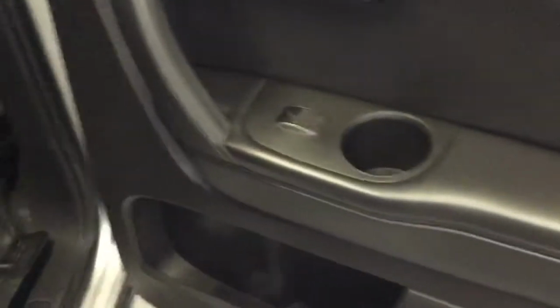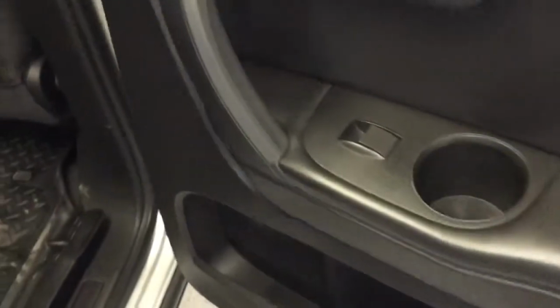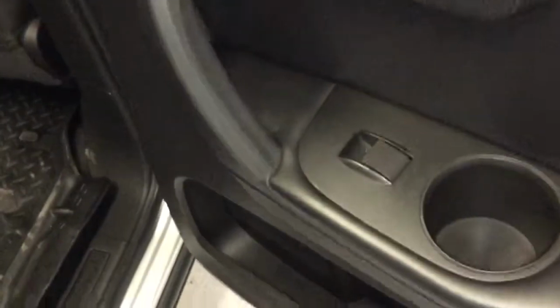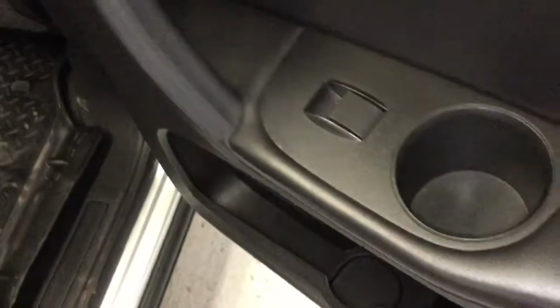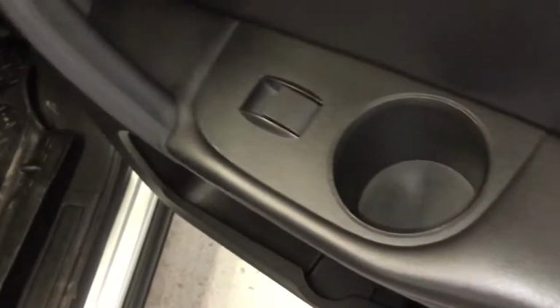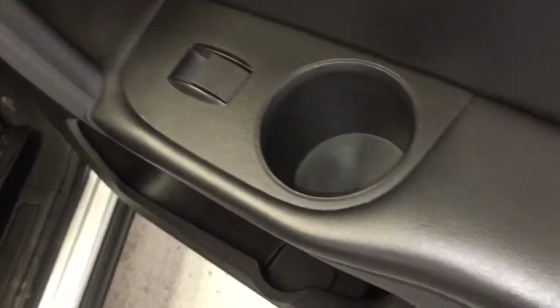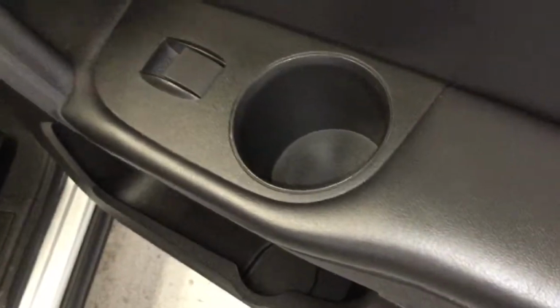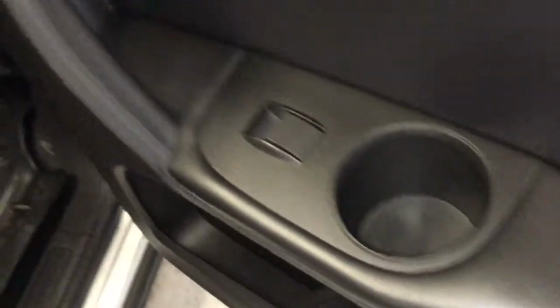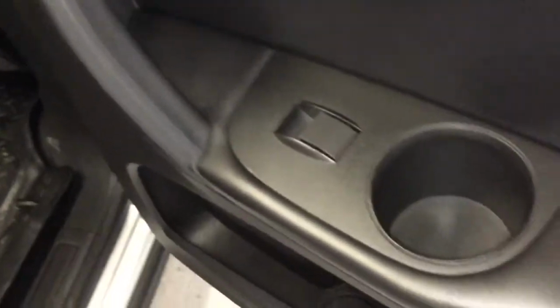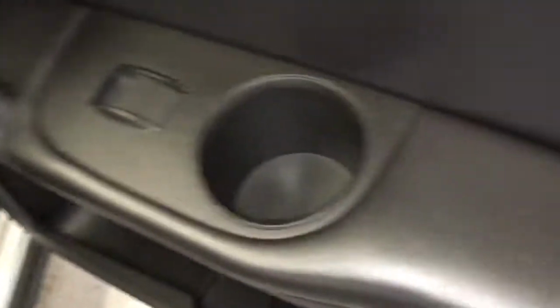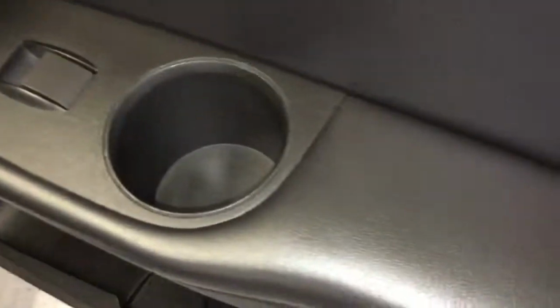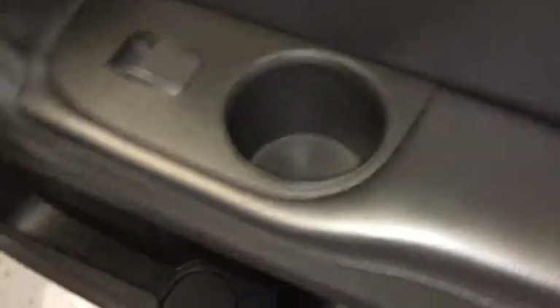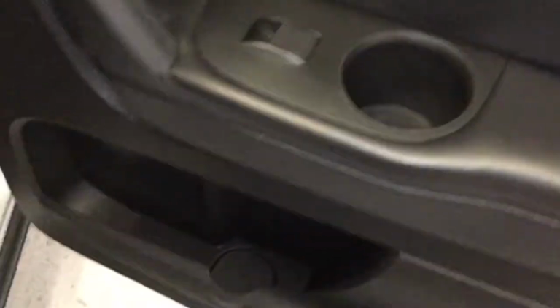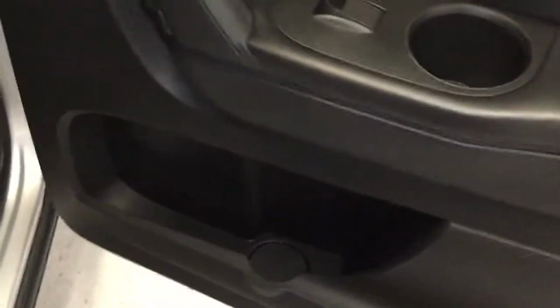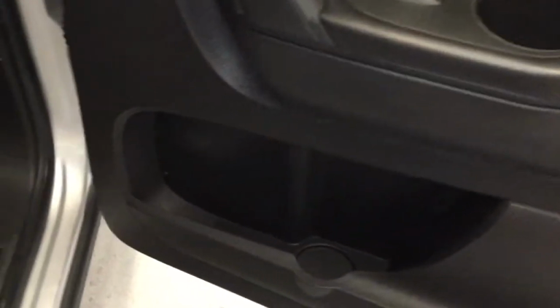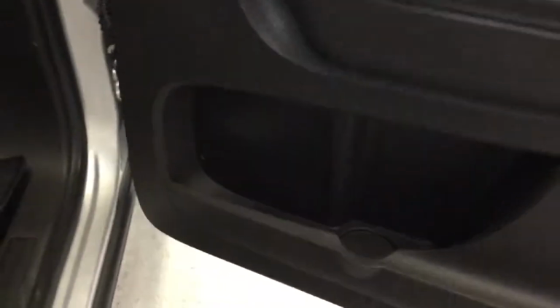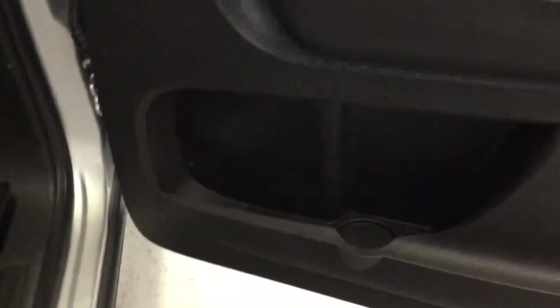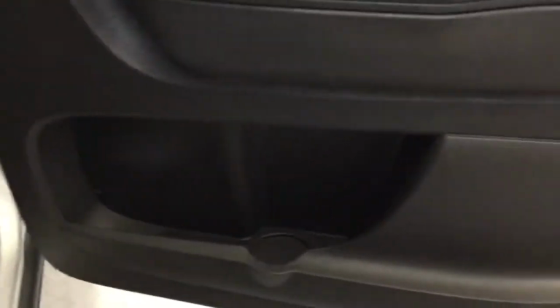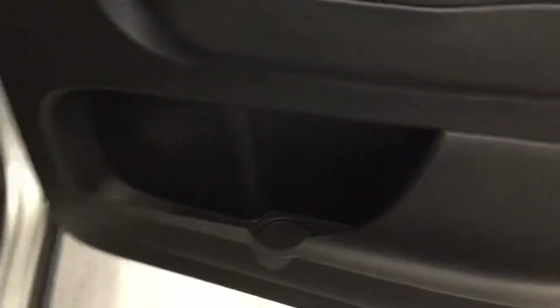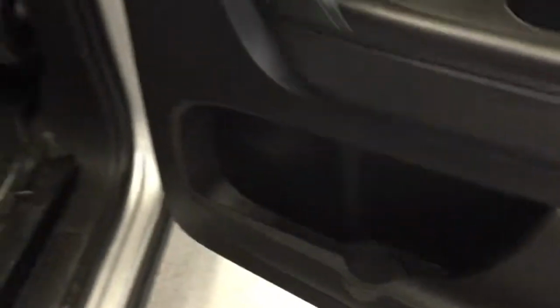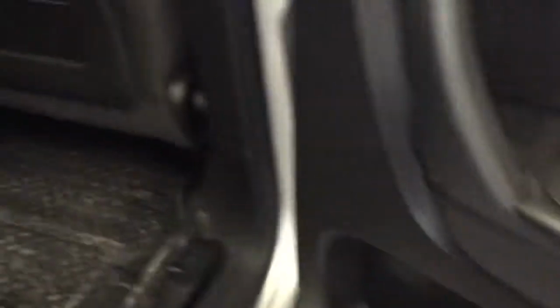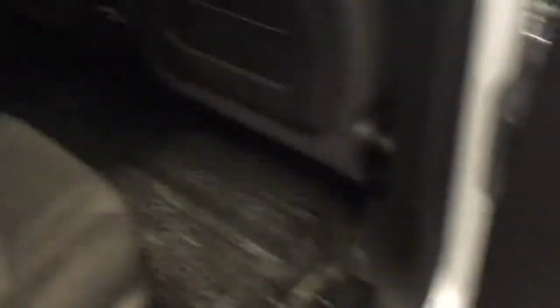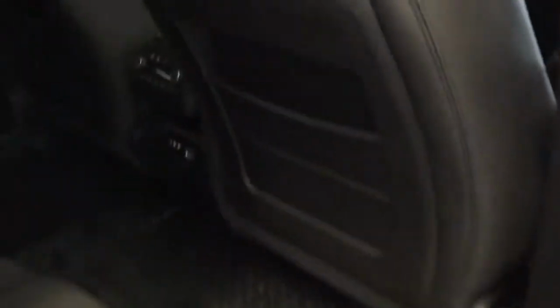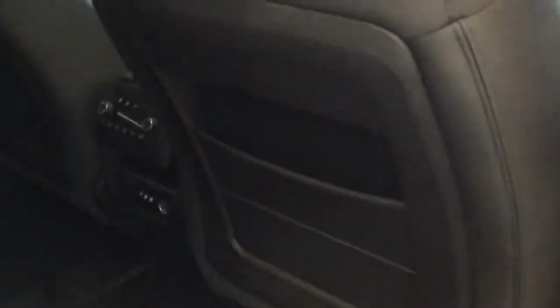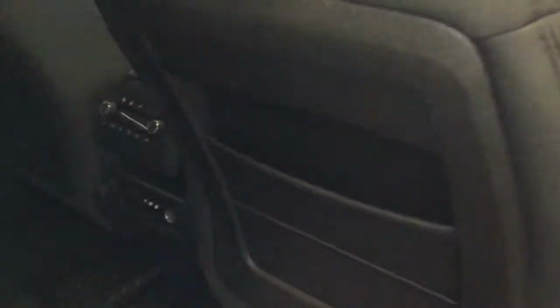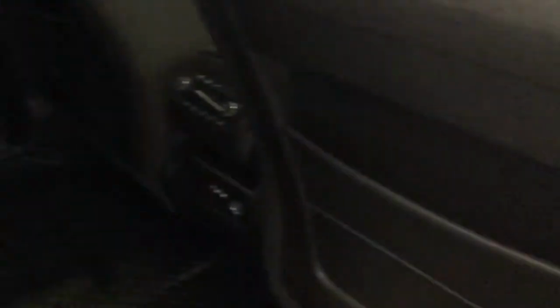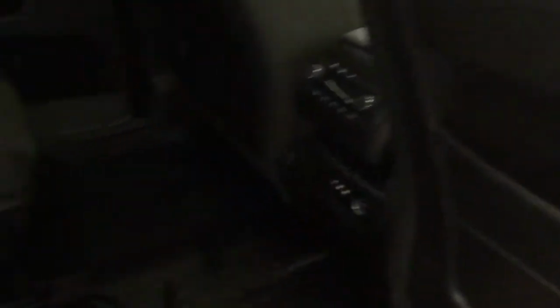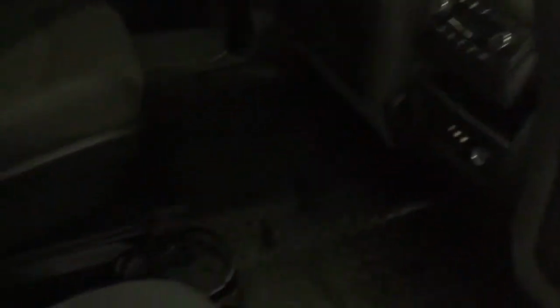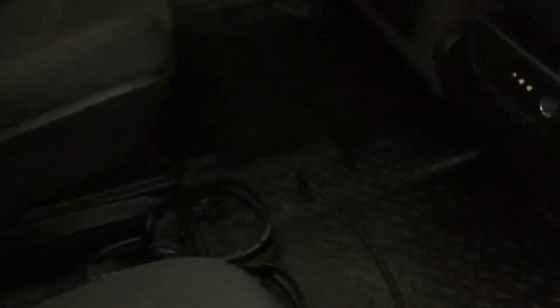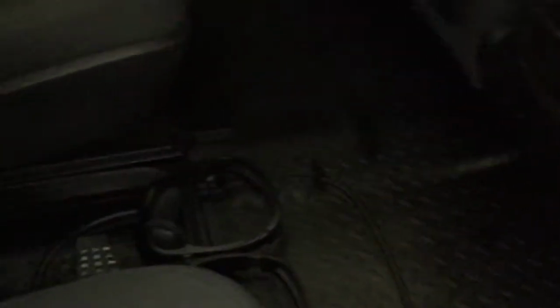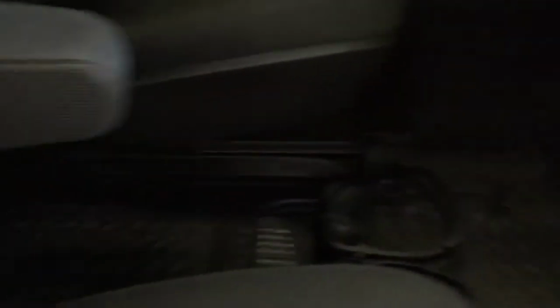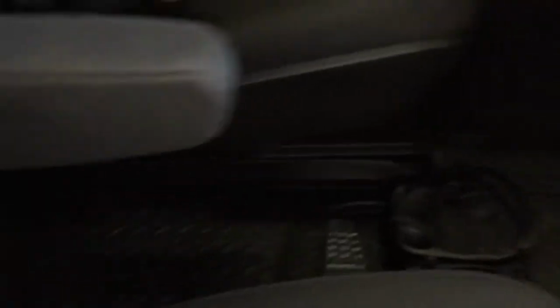Rear passengers are equipped with power windows, and there's a little cup holder right in the door handle. Lots of cargo space down below, and cargo space in the backs of the seats. All-weather mats throughout.